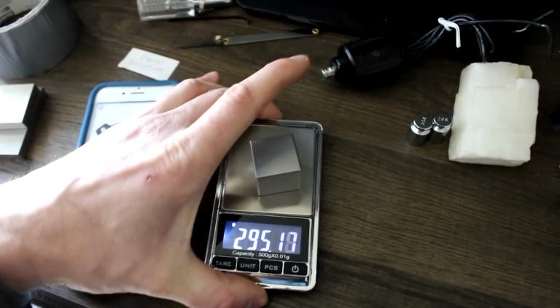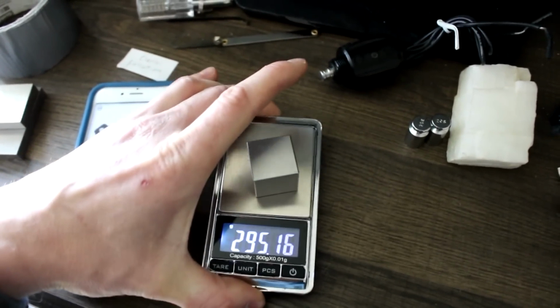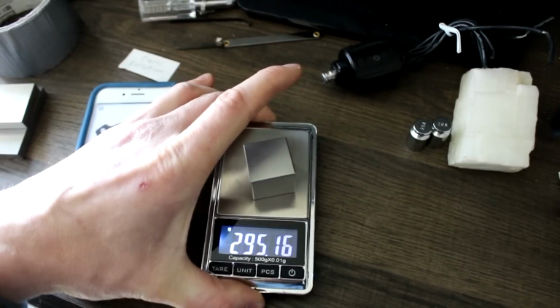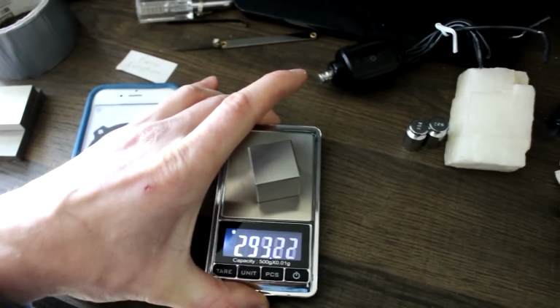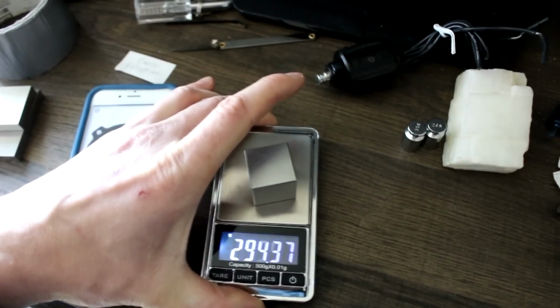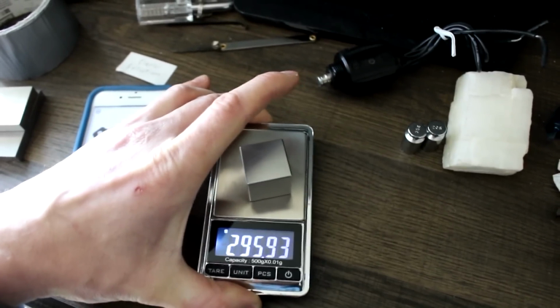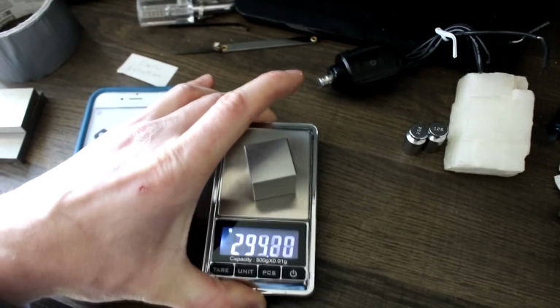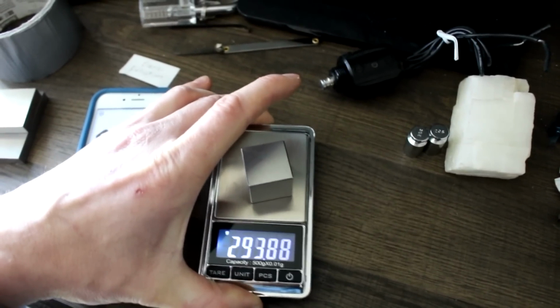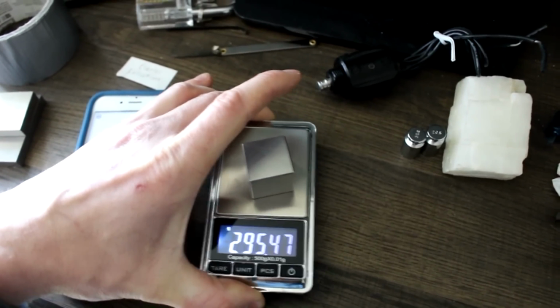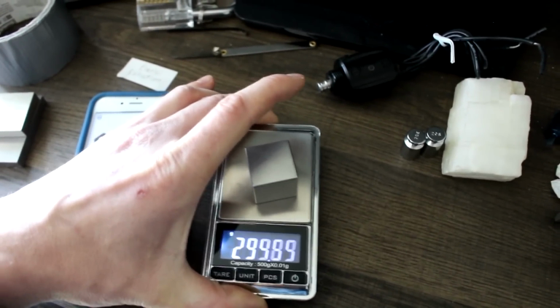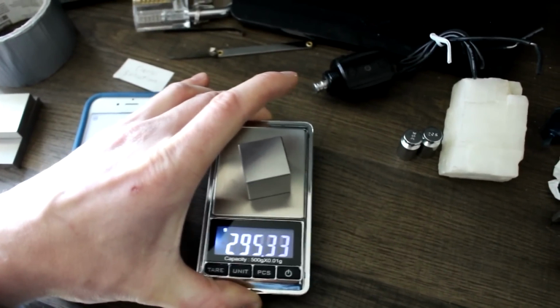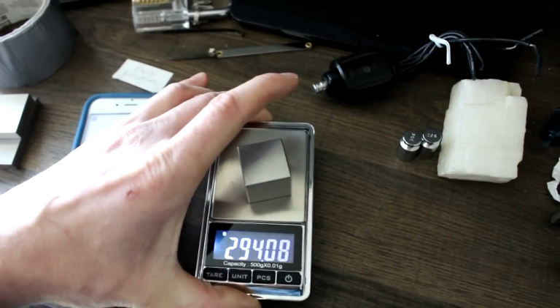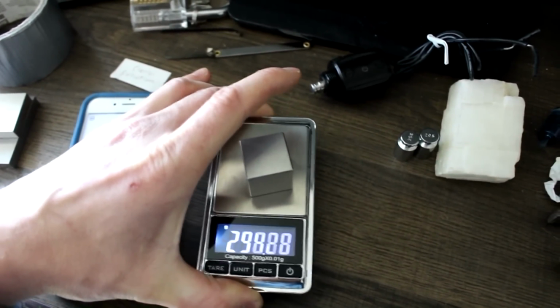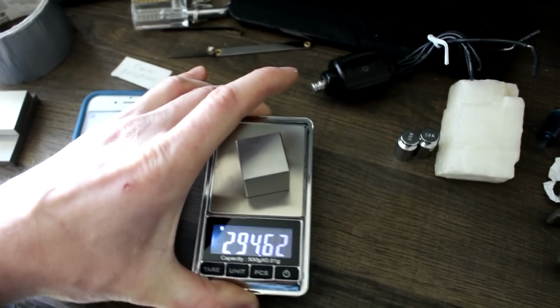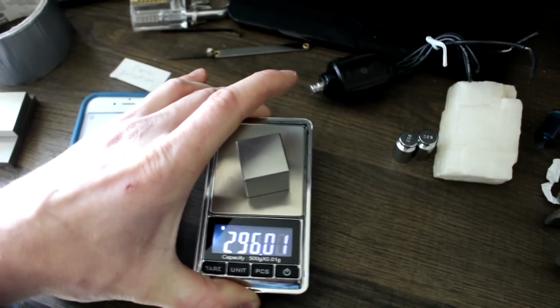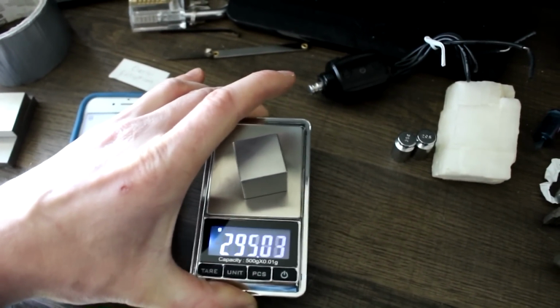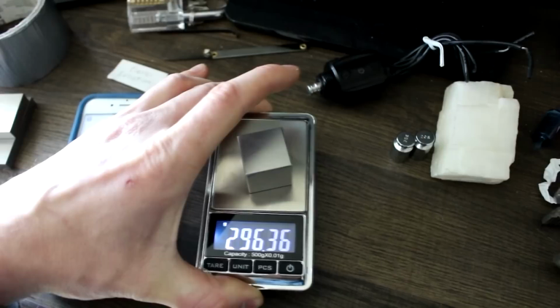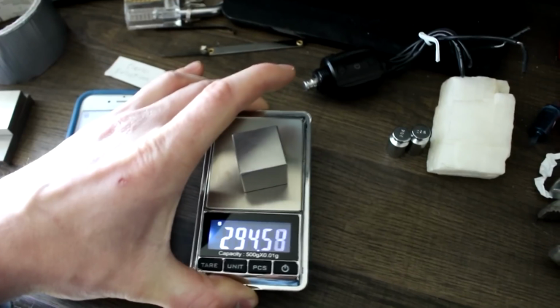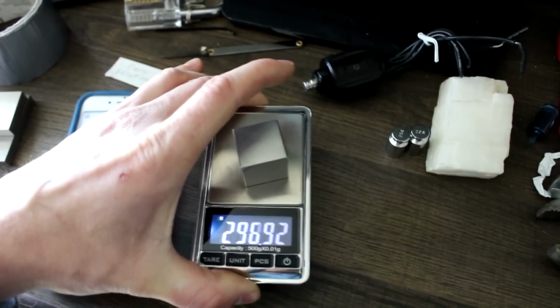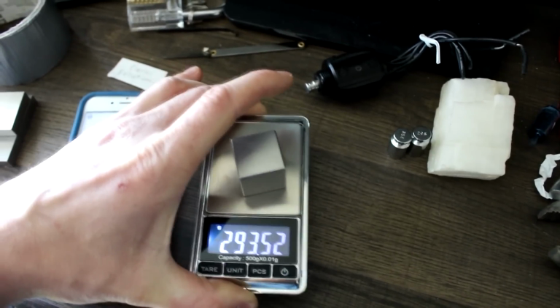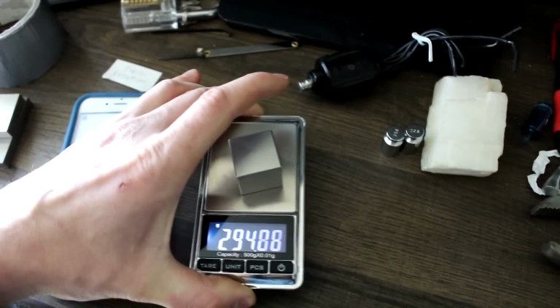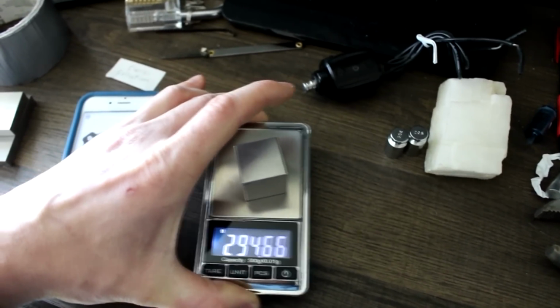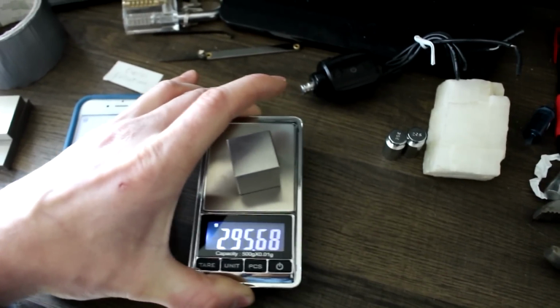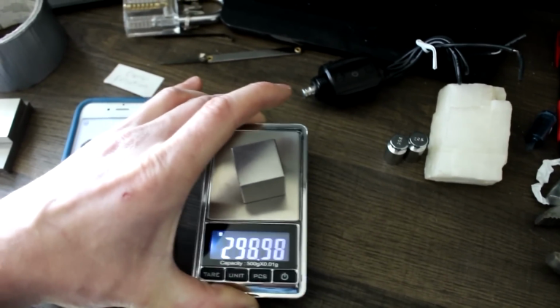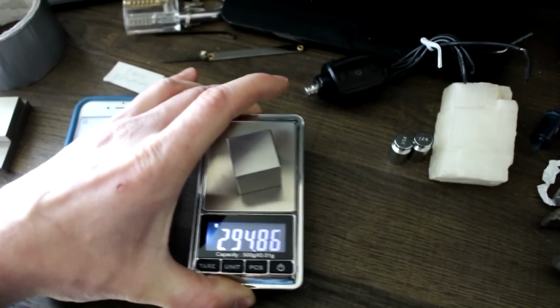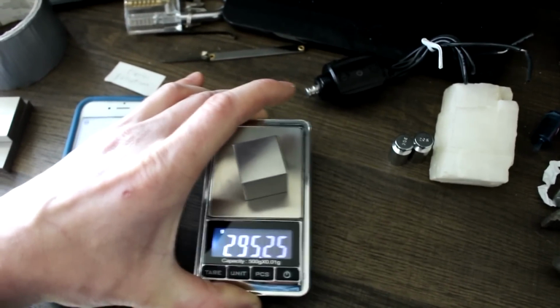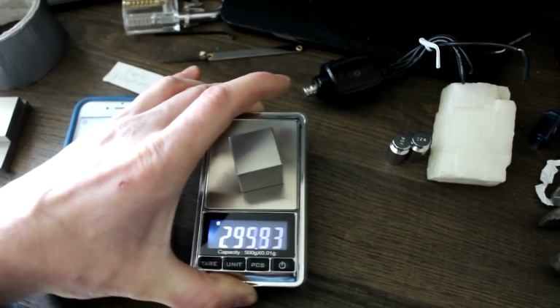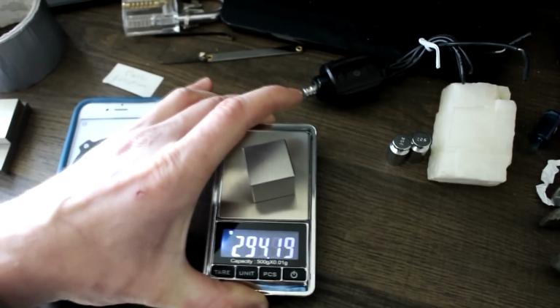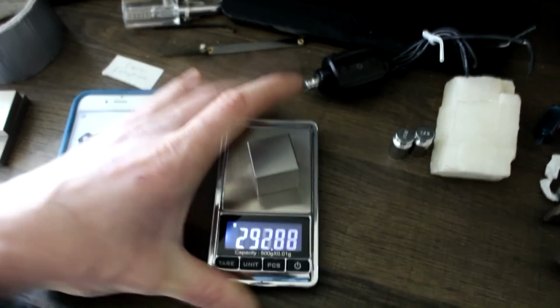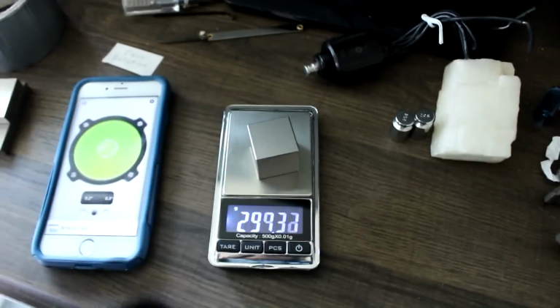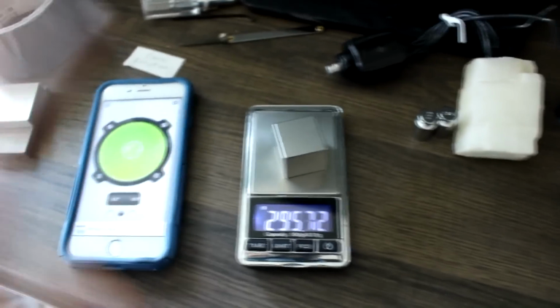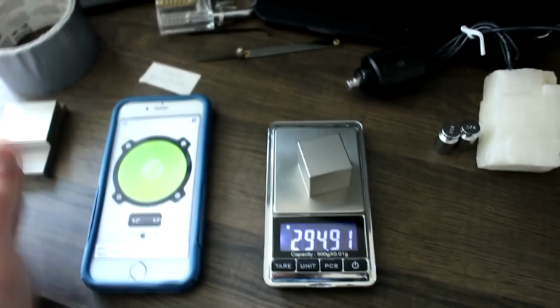Another thing that's maybe going to be a problem with the plane is if the plane is doing this - moving around. Maybe I'll just have to film for a minute or two at a time and then get an average.